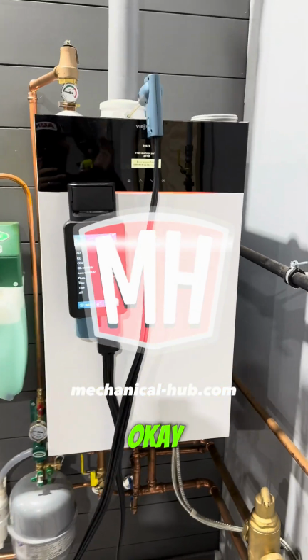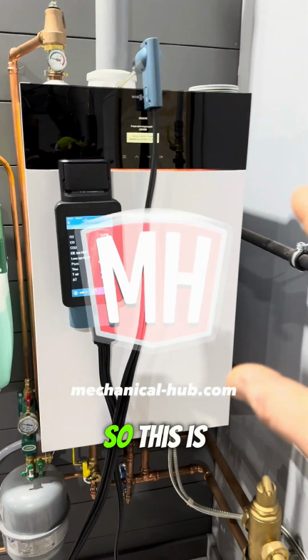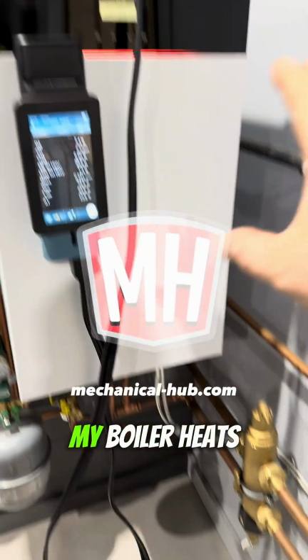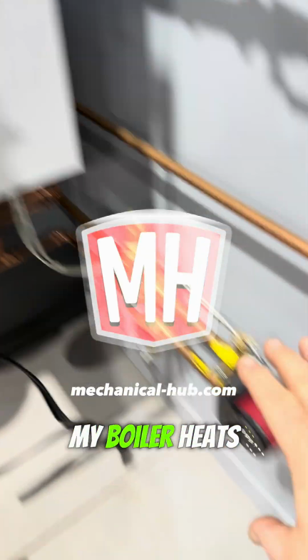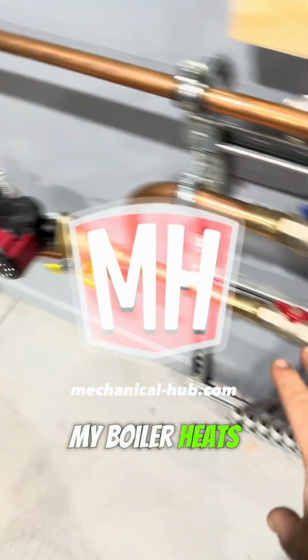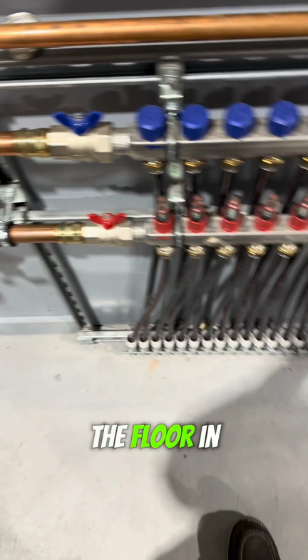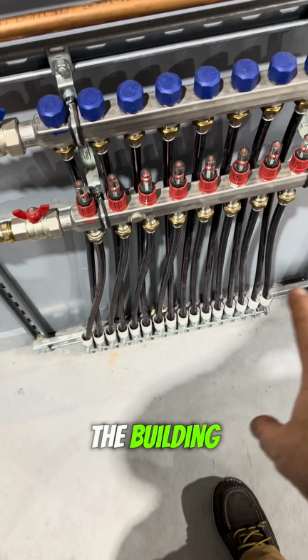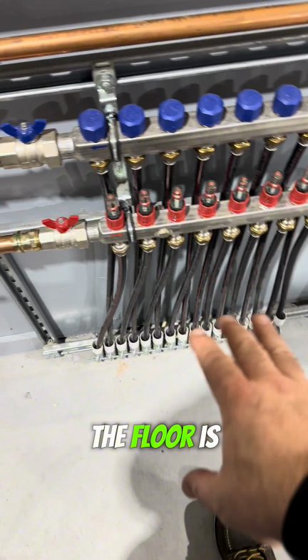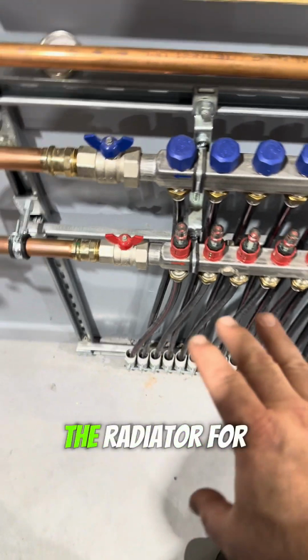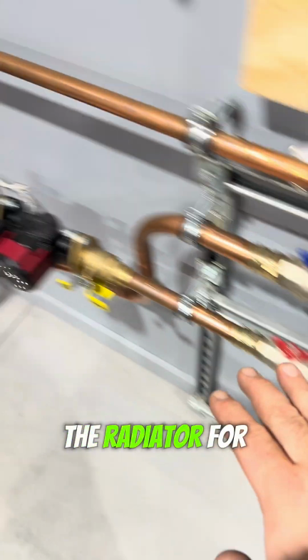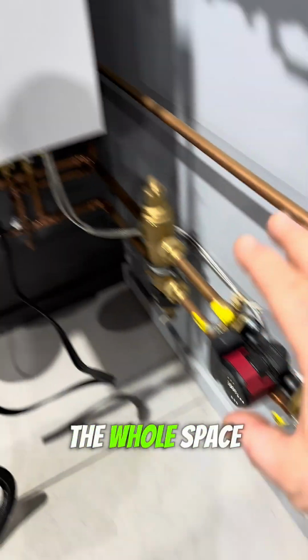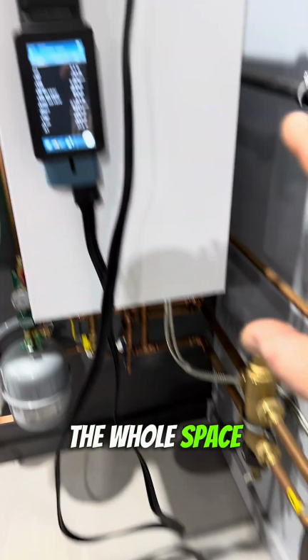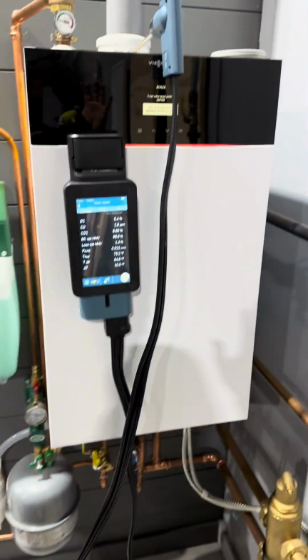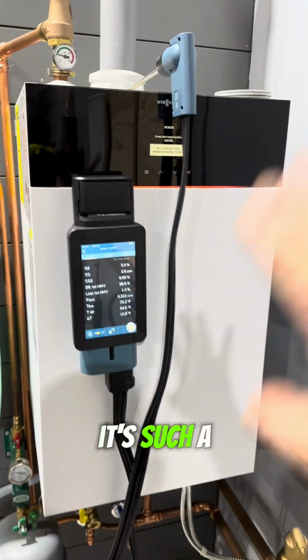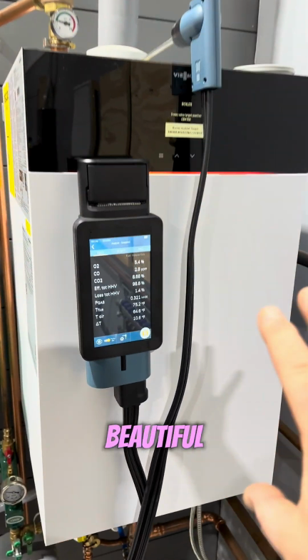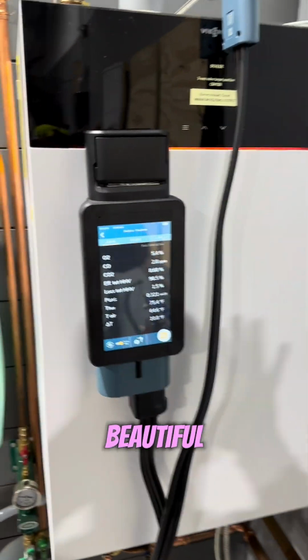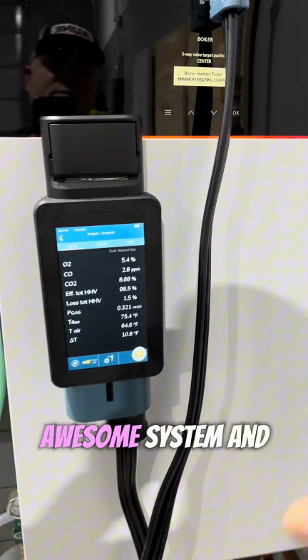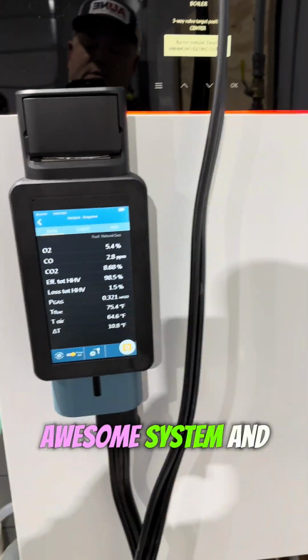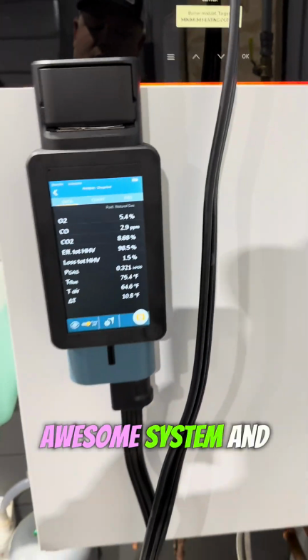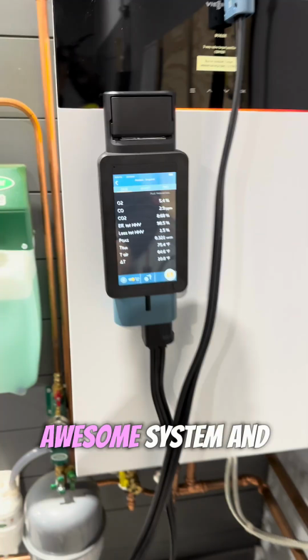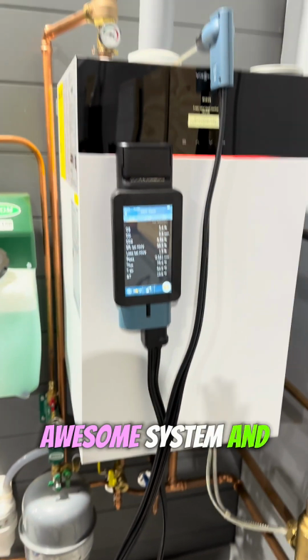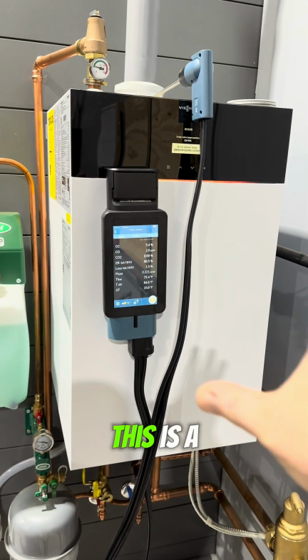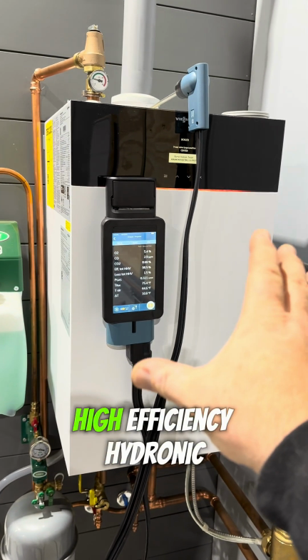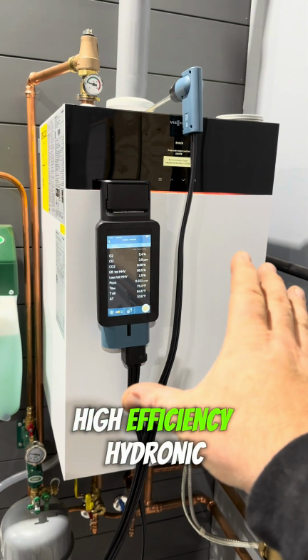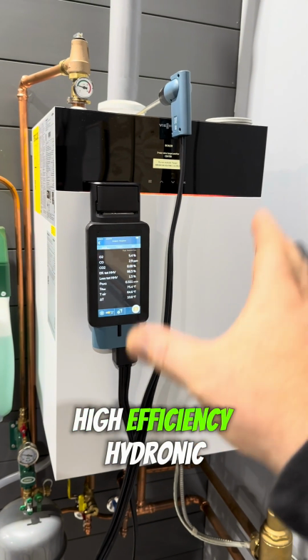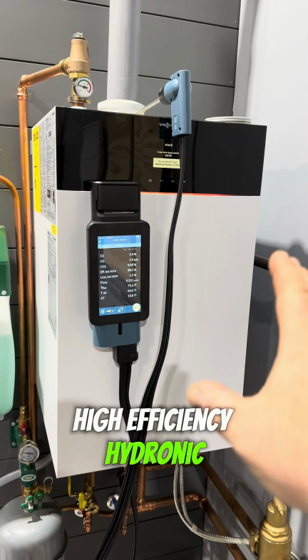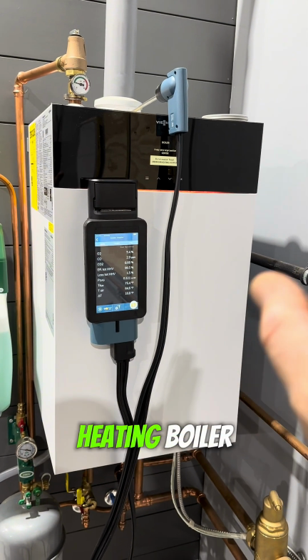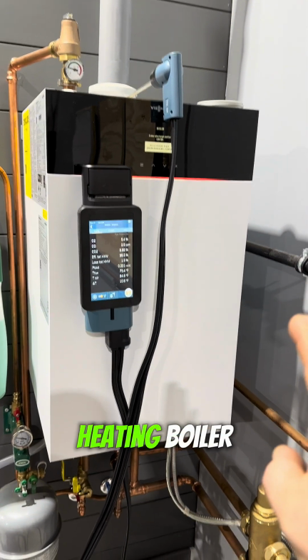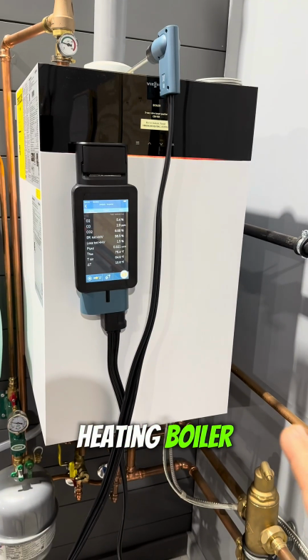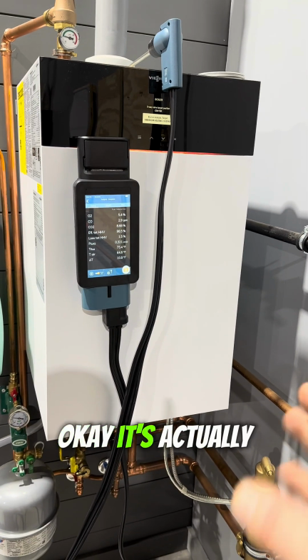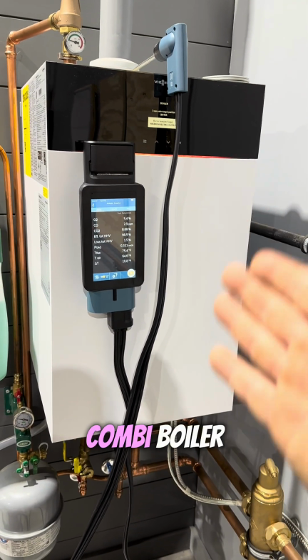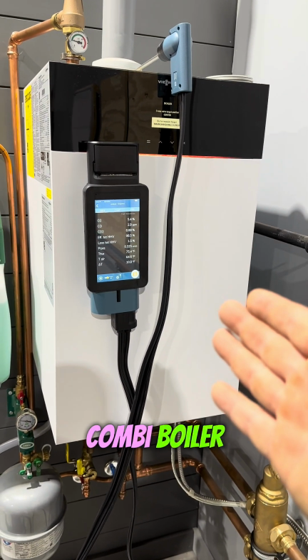This is my boiler. It heats the floor in the building — the floor is the radiator for the whole space. It's a high-efficiency hydronic heating boiler; it's actually a combi boiler.